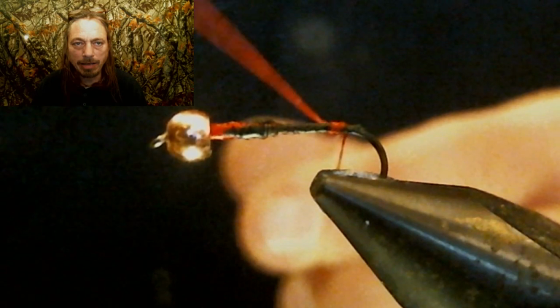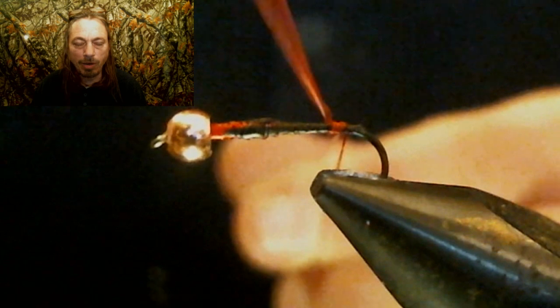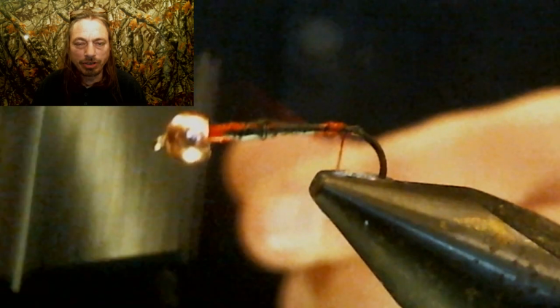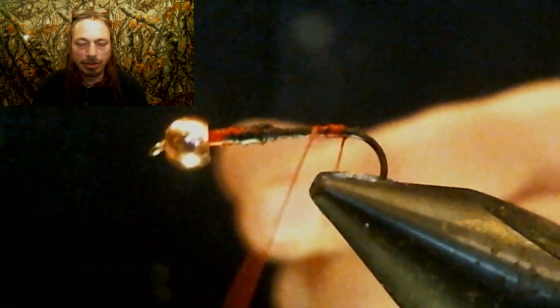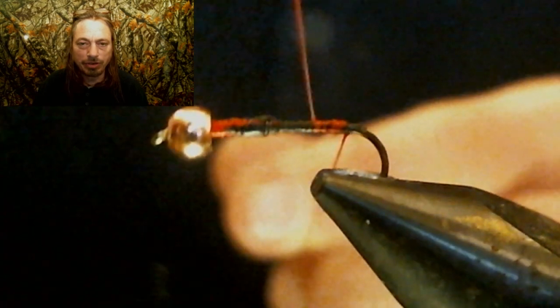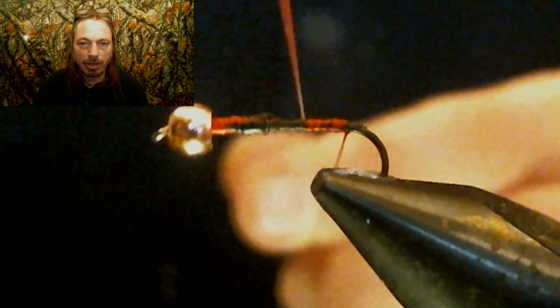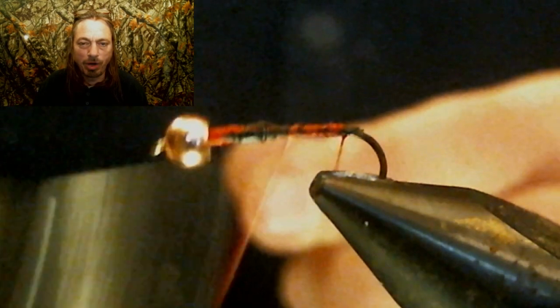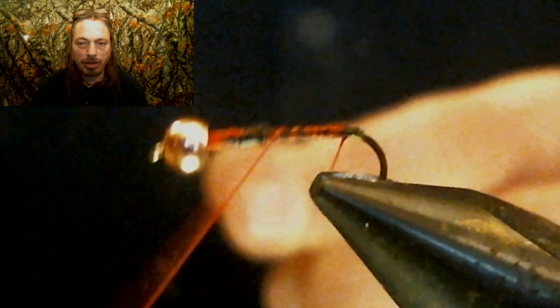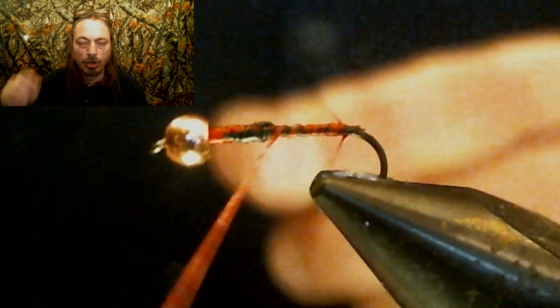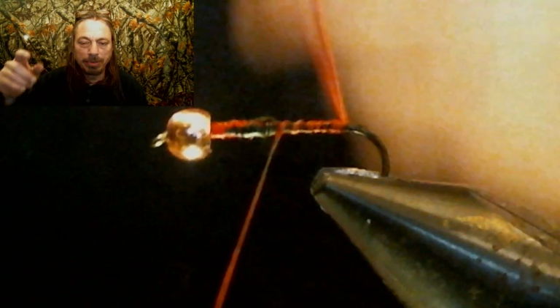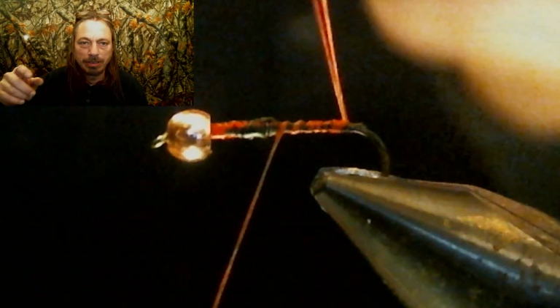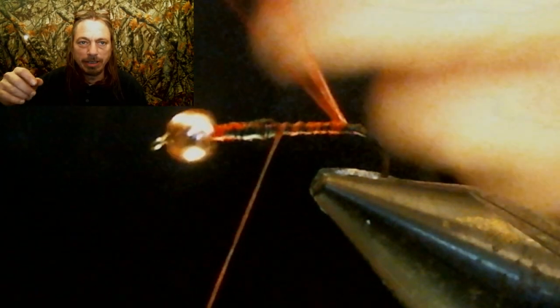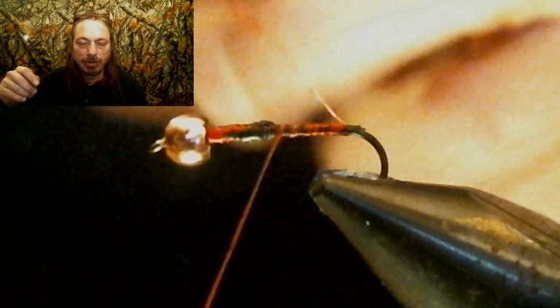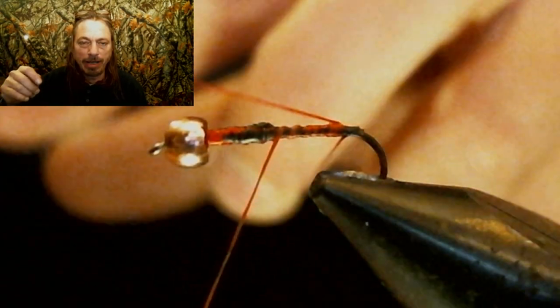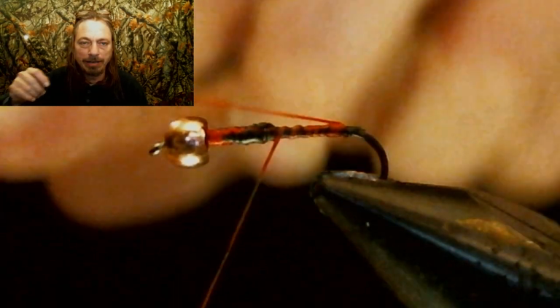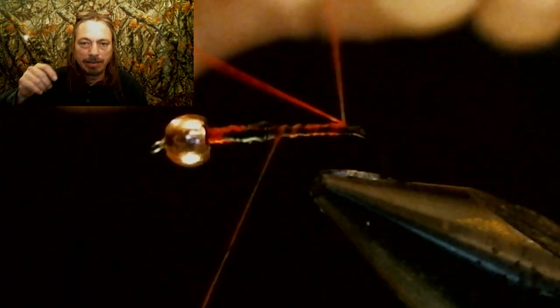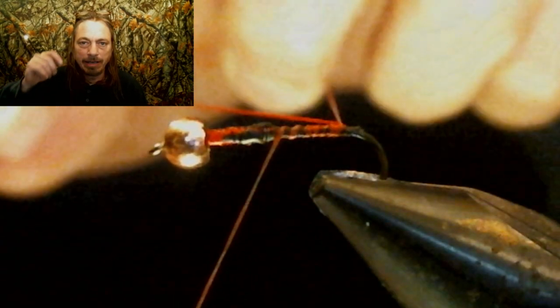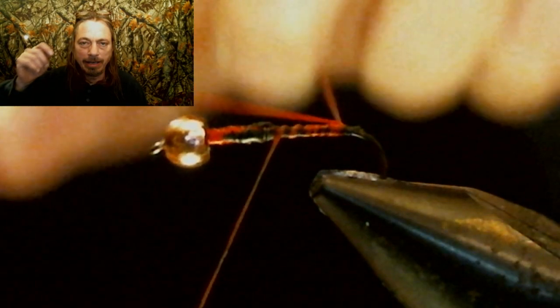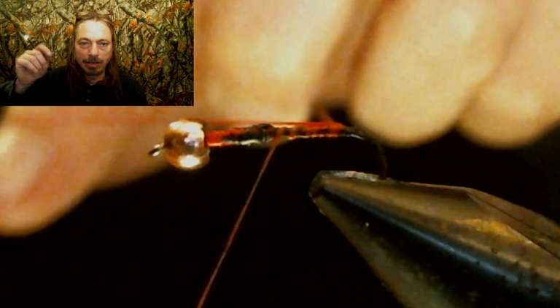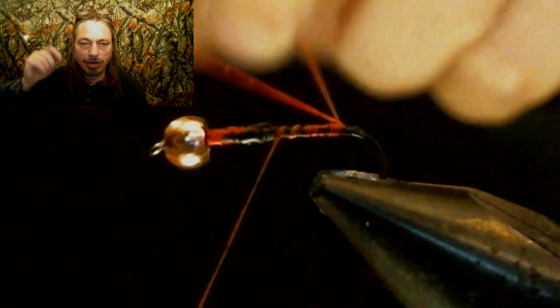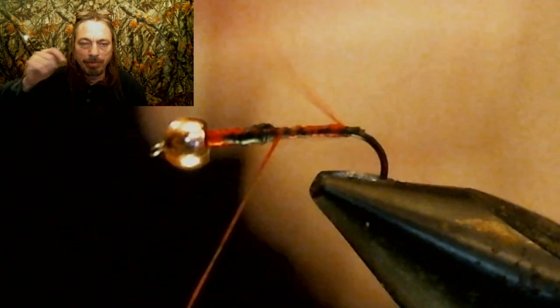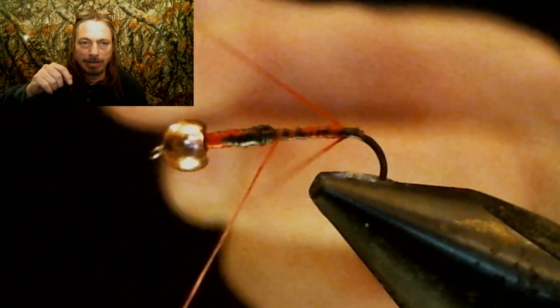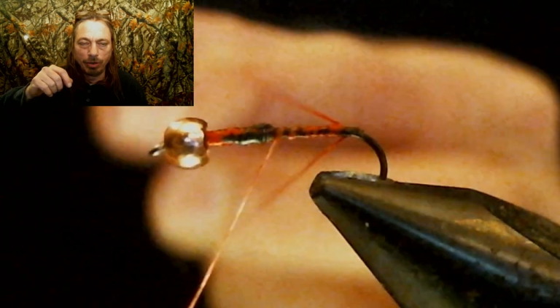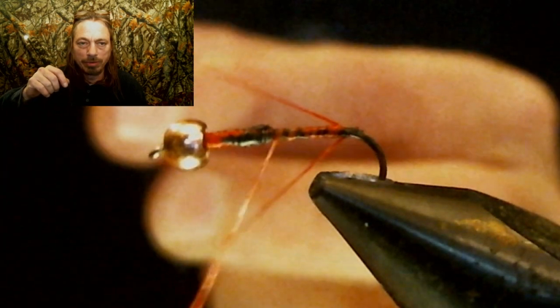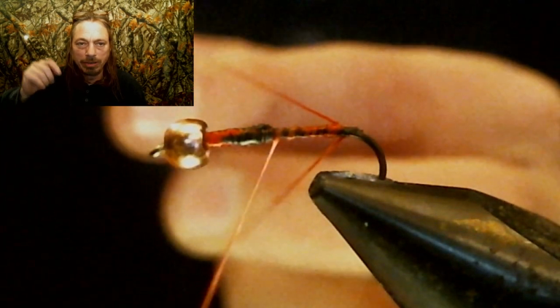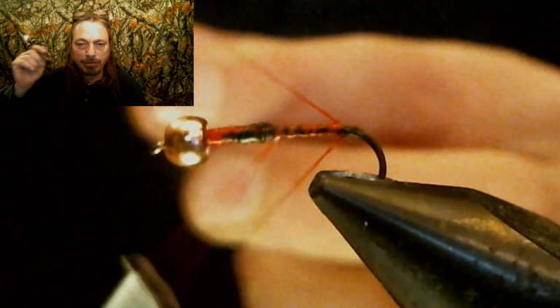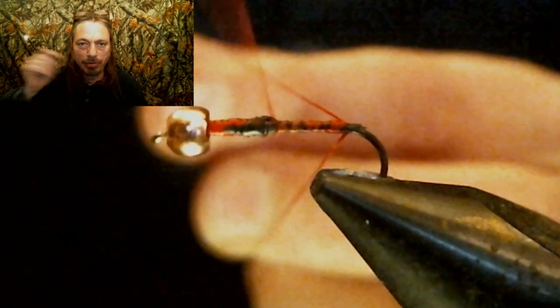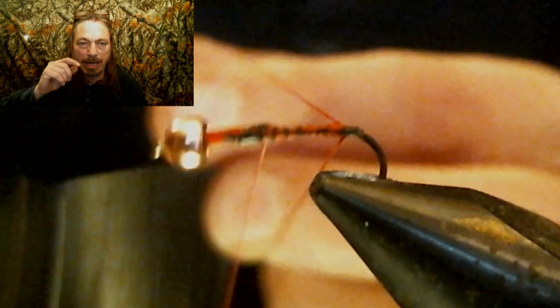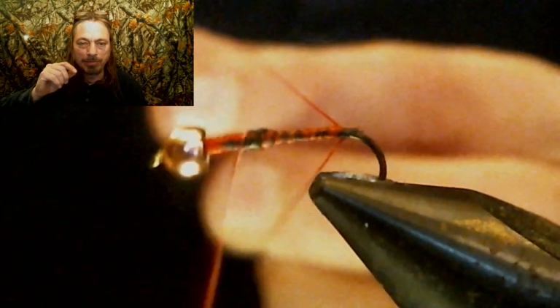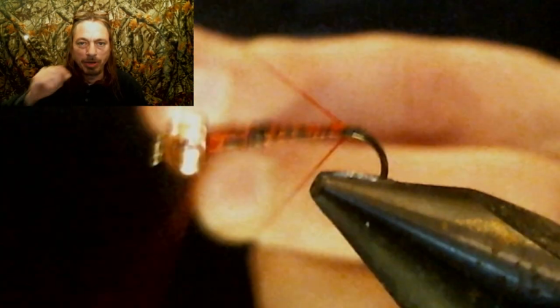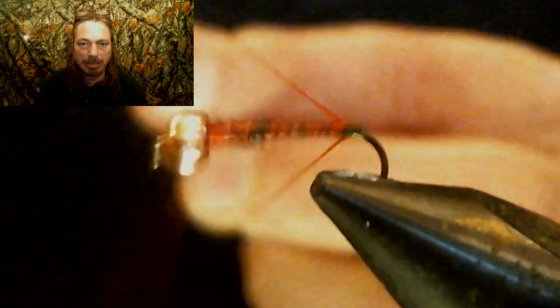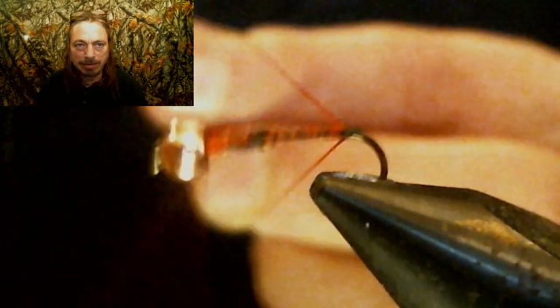Now what you're gonna do is throw a loop into your thread, then cover up that loop and run your thread back up to where the bead is.